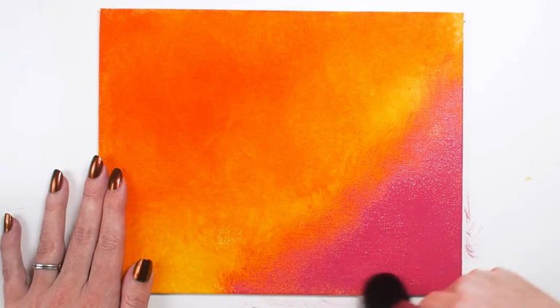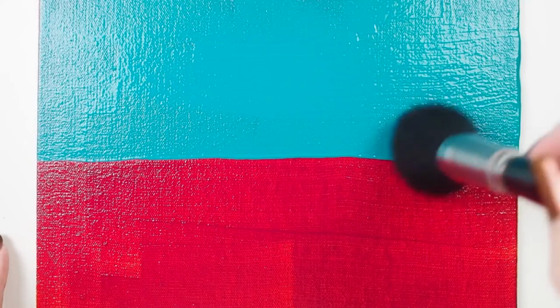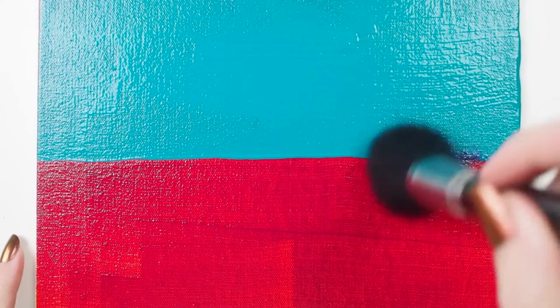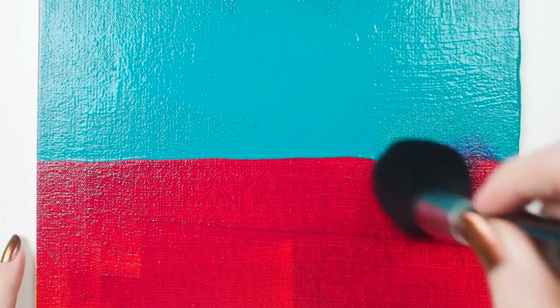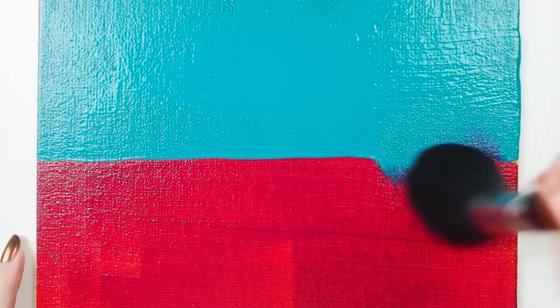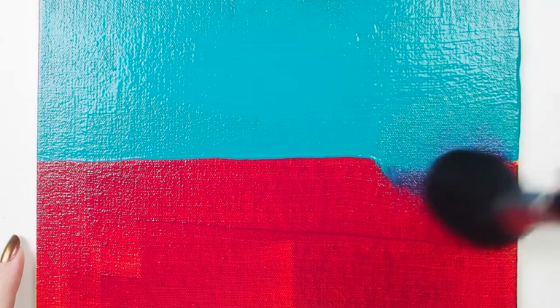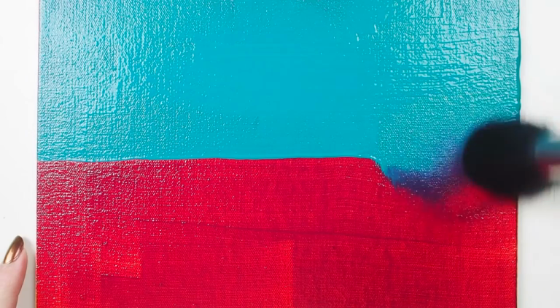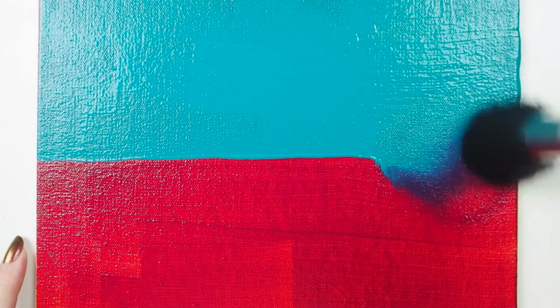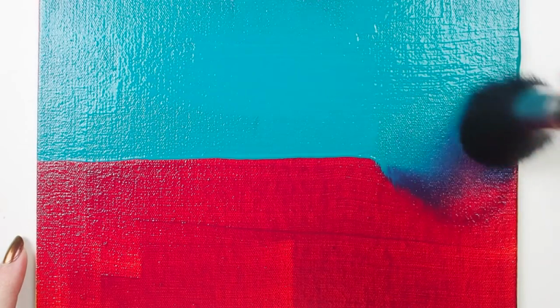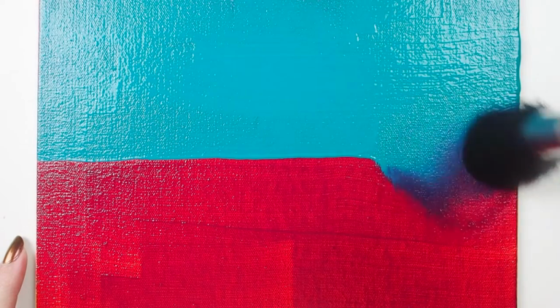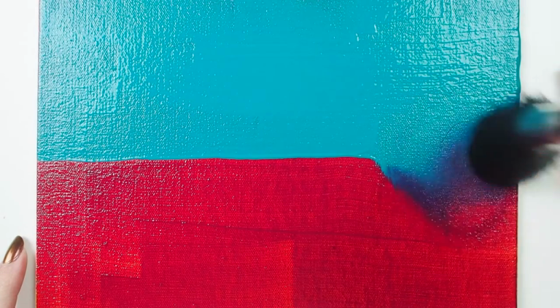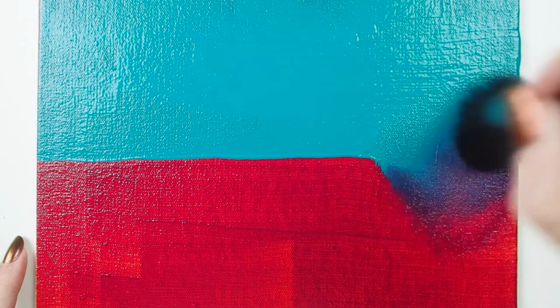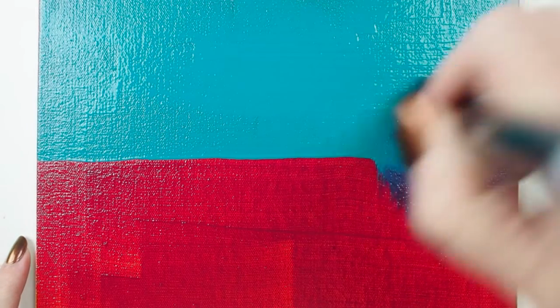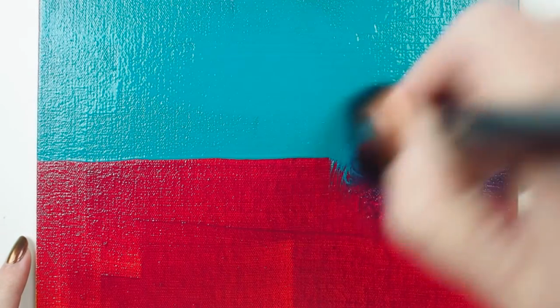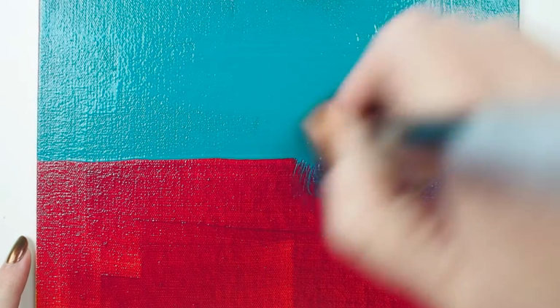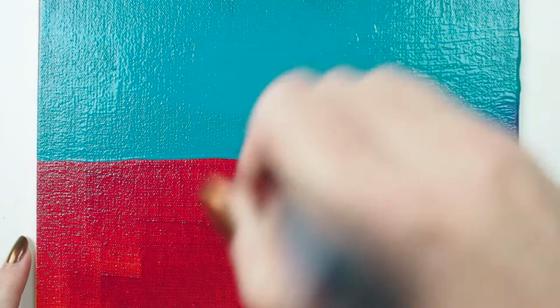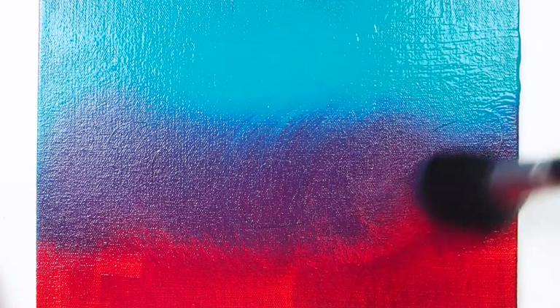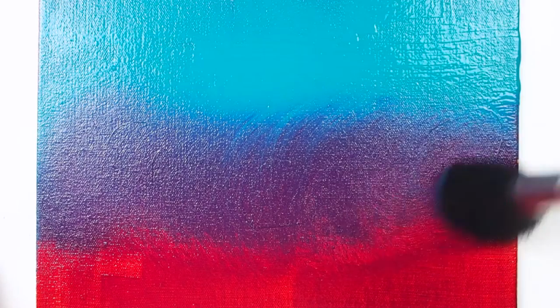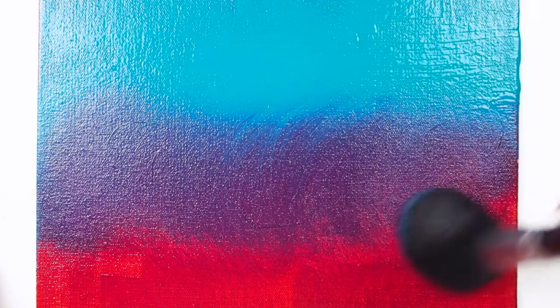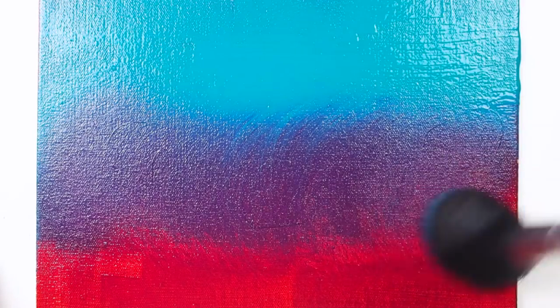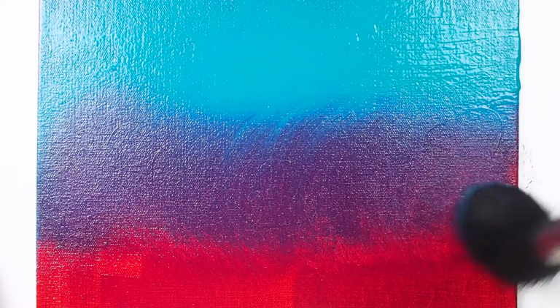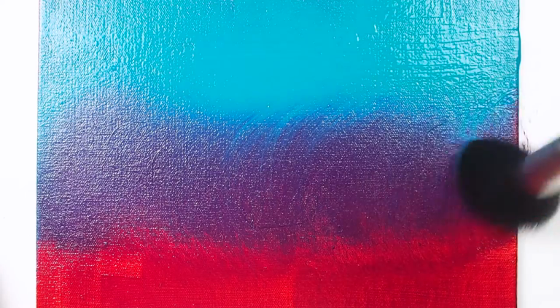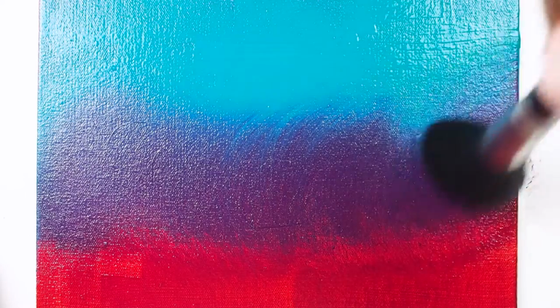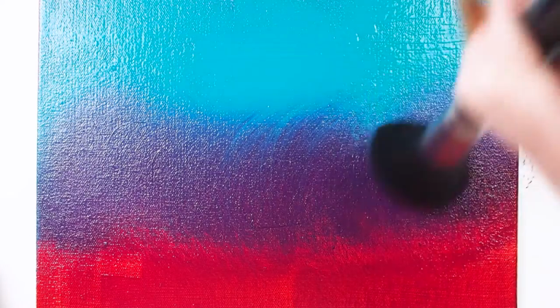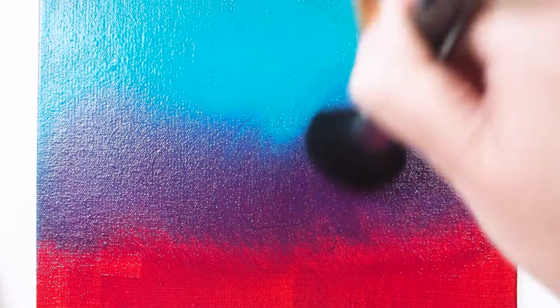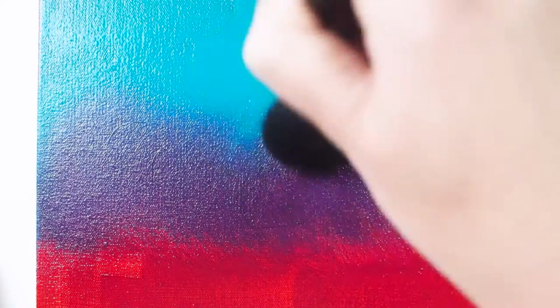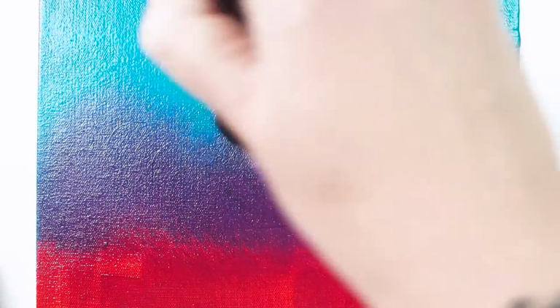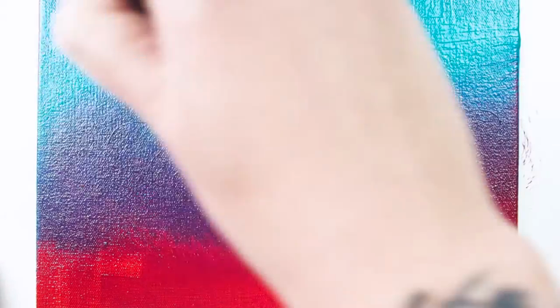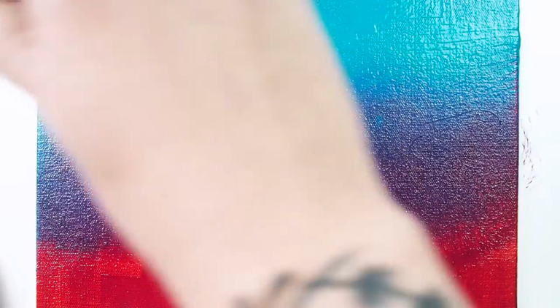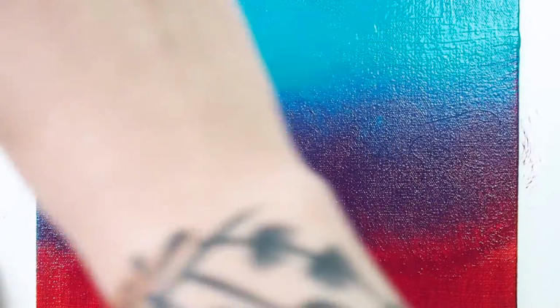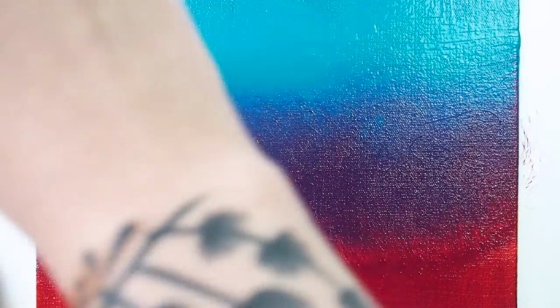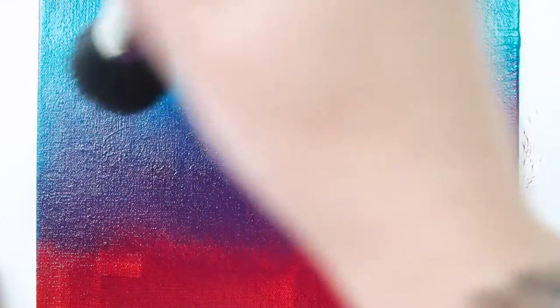I couldn't stop there, so I tried a wet-on-wet blending technique by softly sweeping the mop in circles, creating a gradual textured color shift. This works best if your brush is dry prior to working.